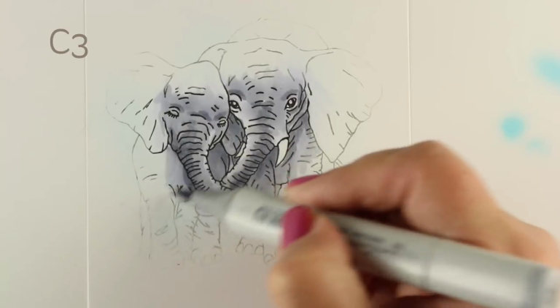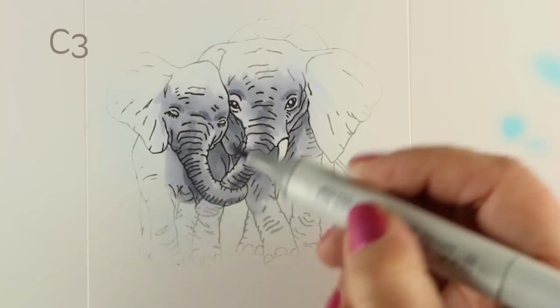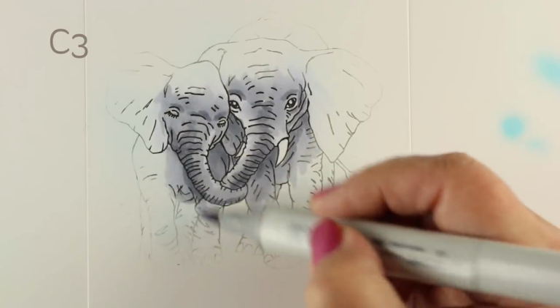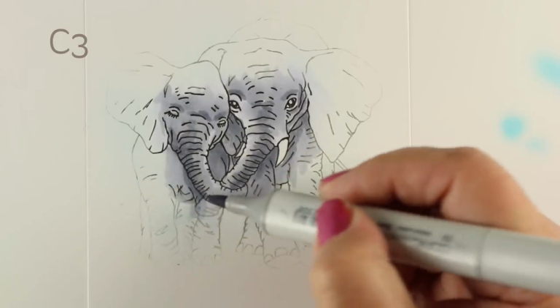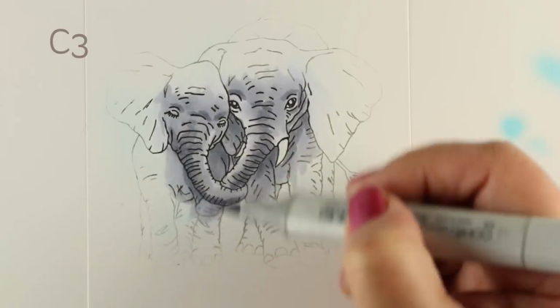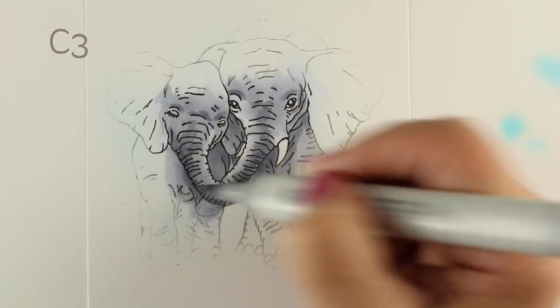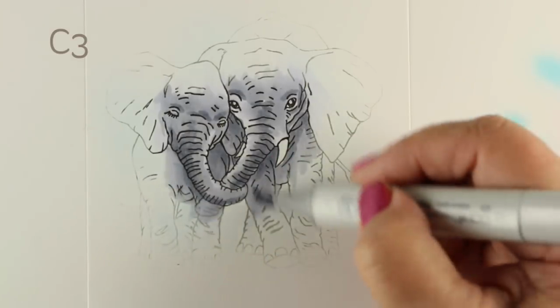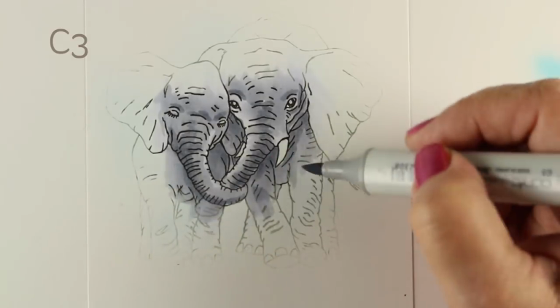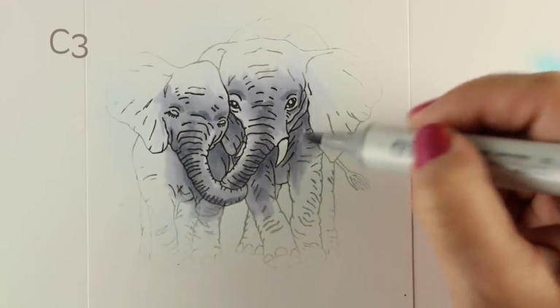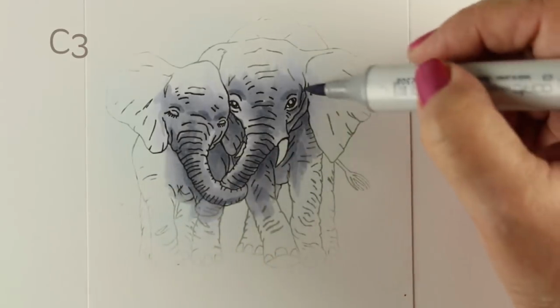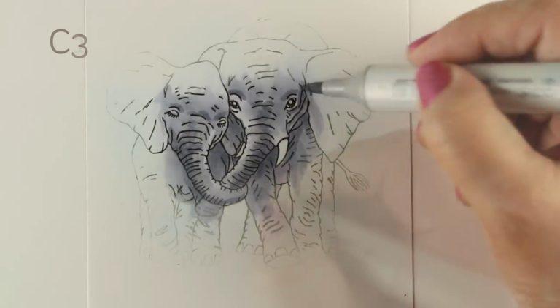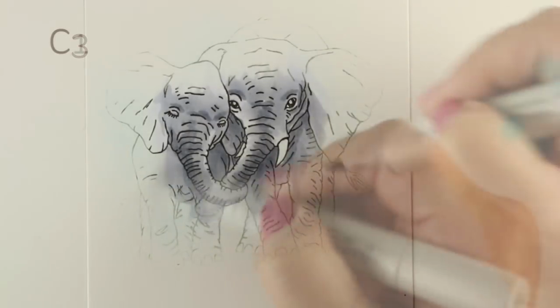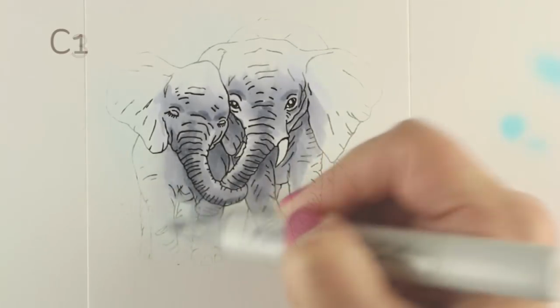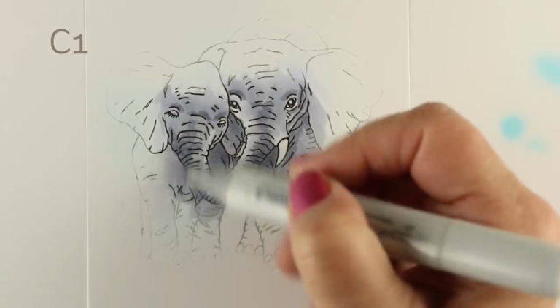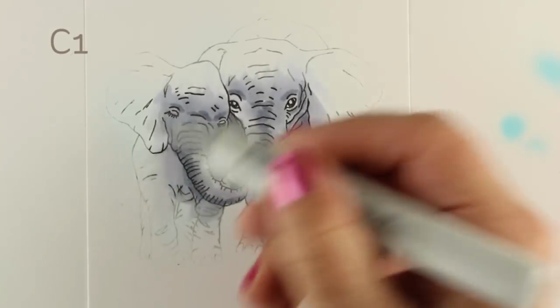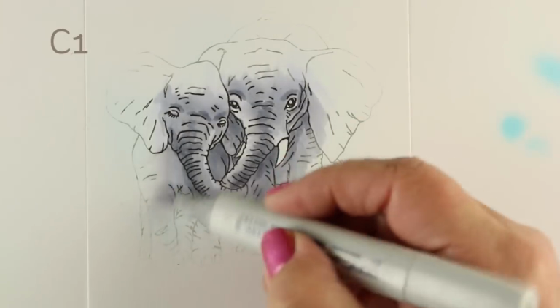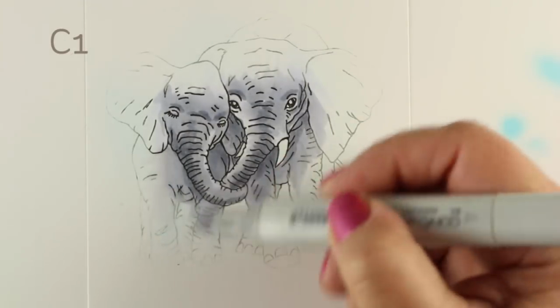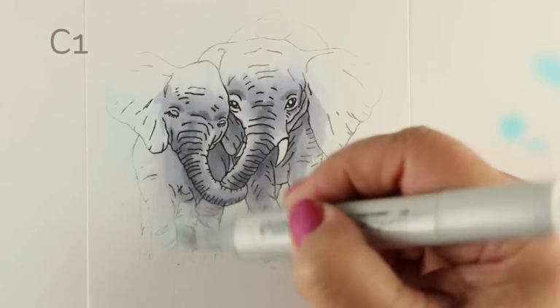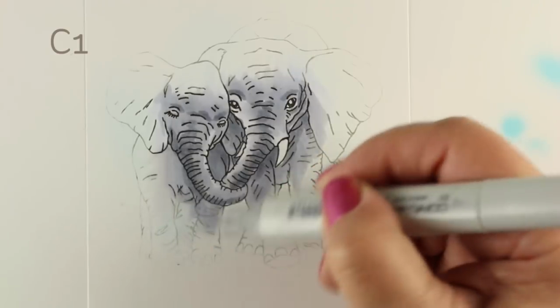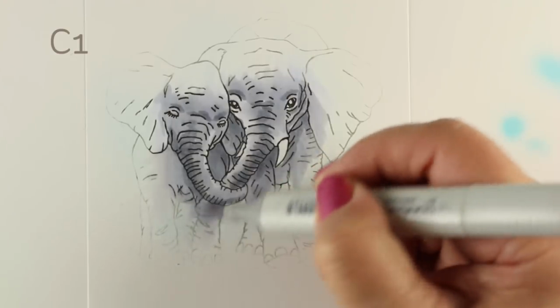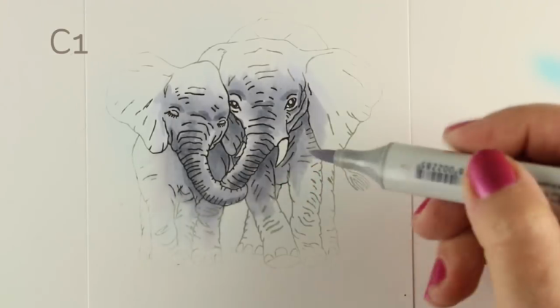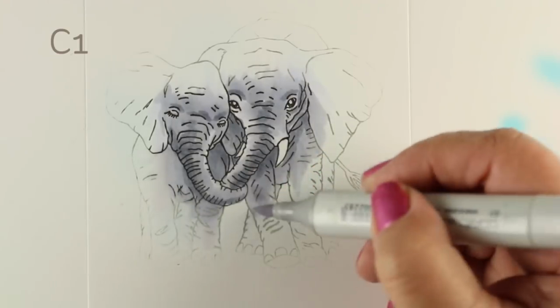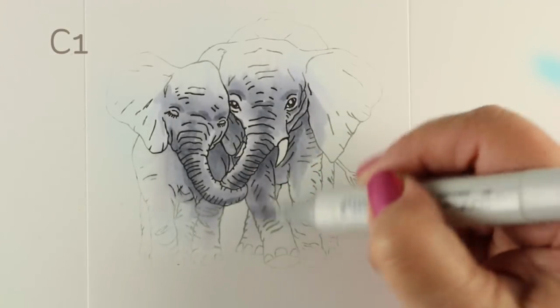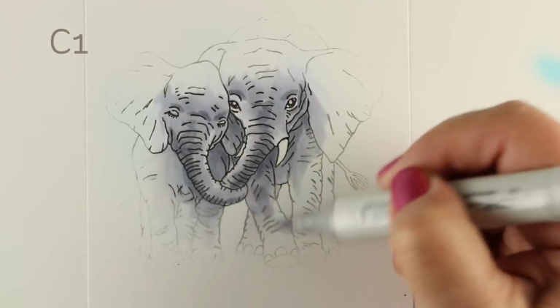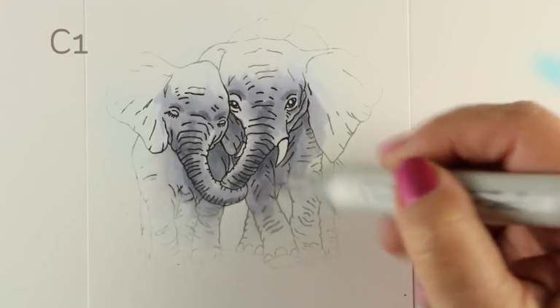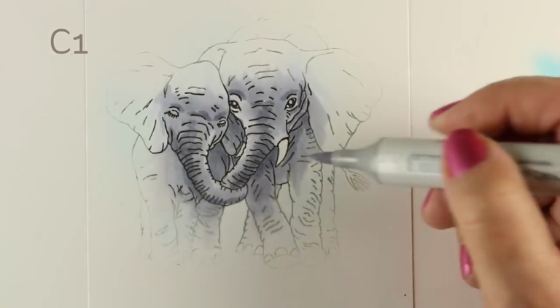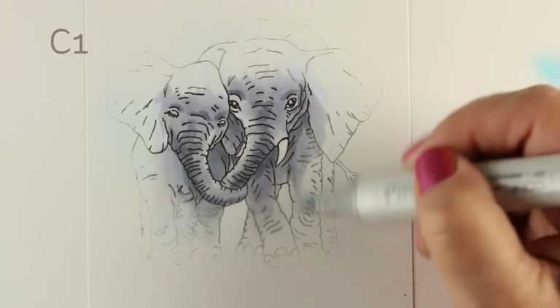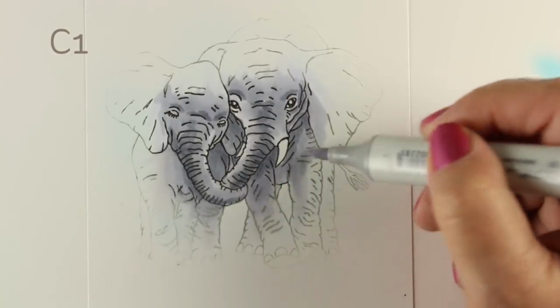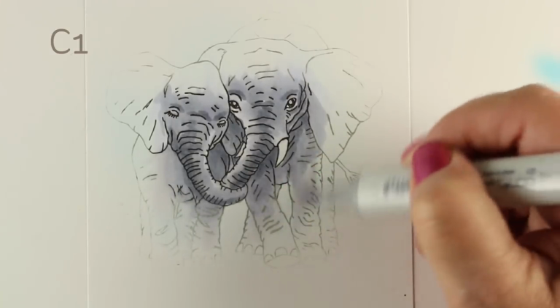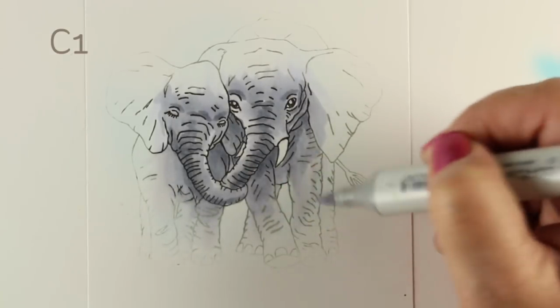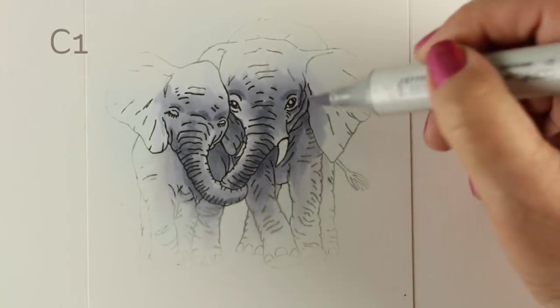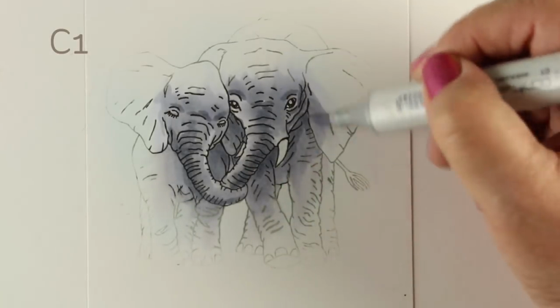You can just stamp something where you color a teeny tiny portion of the image and get your coloring done a lot faster. So for those who are in a hurry, this is also an elegant technique that covers the fact that you're really, really busy. And don't we all love that?